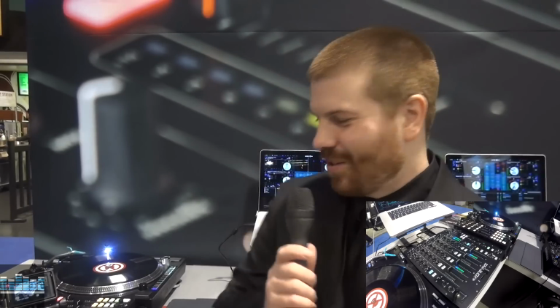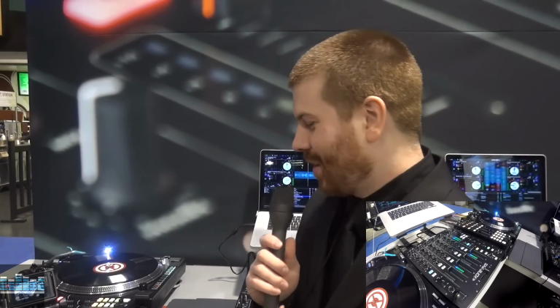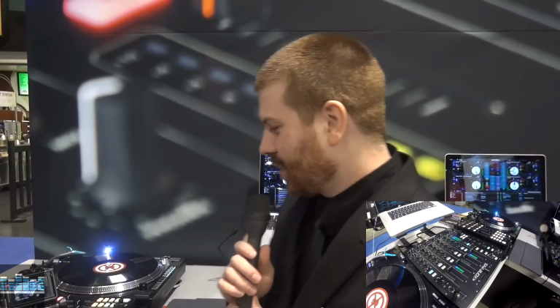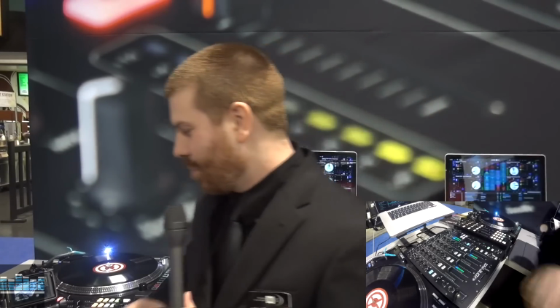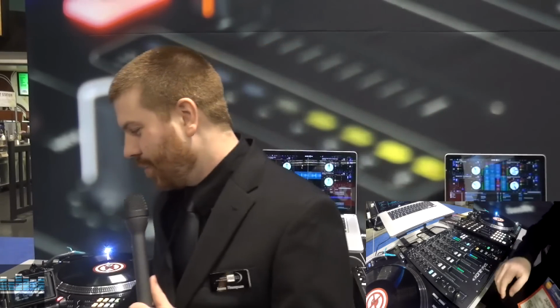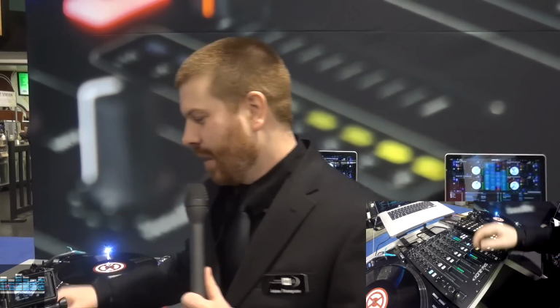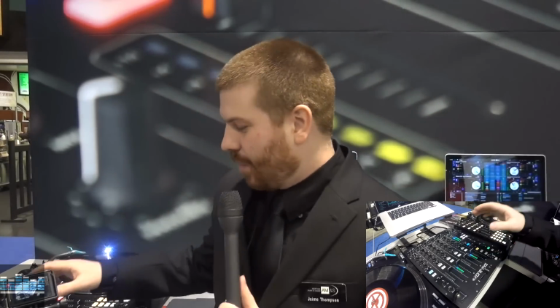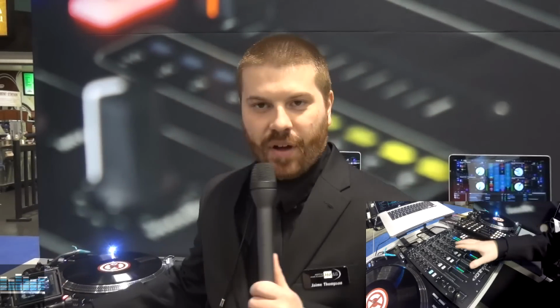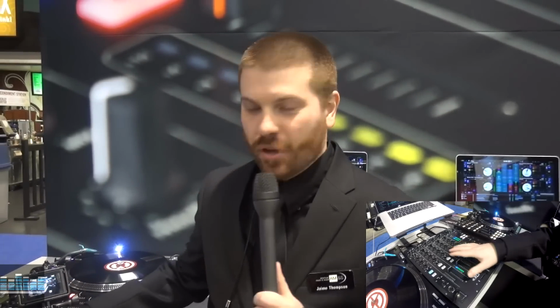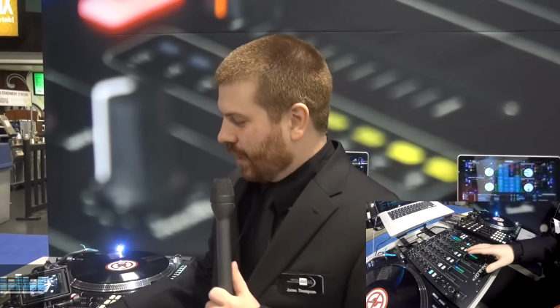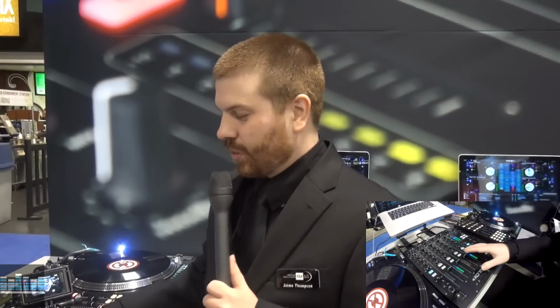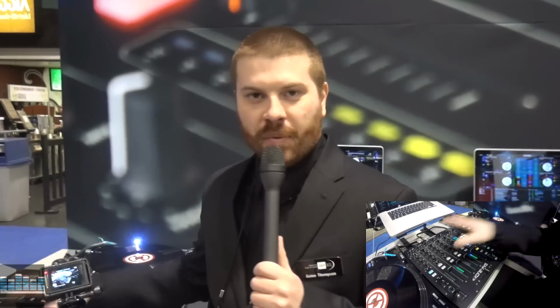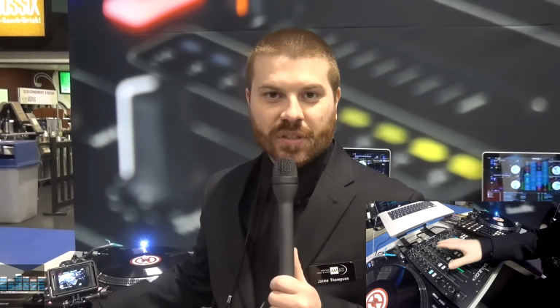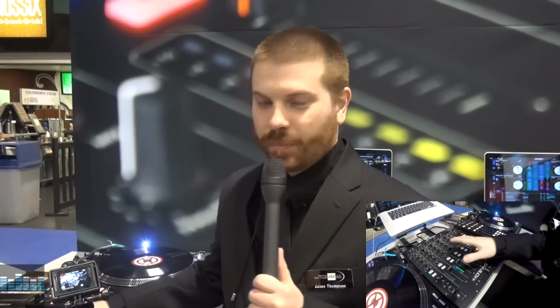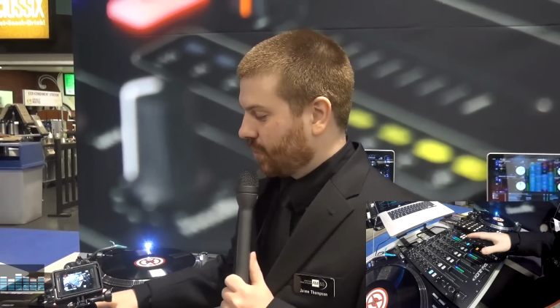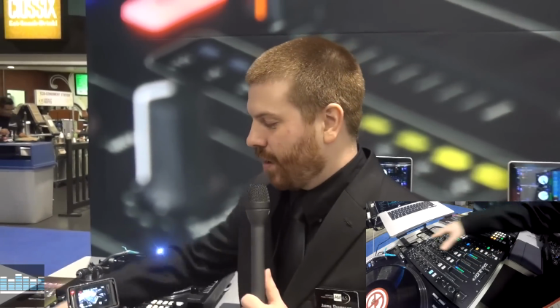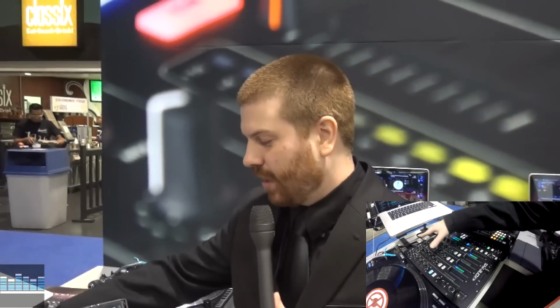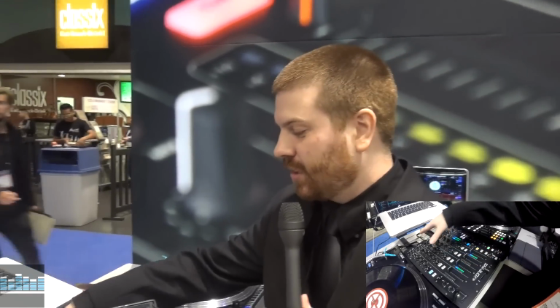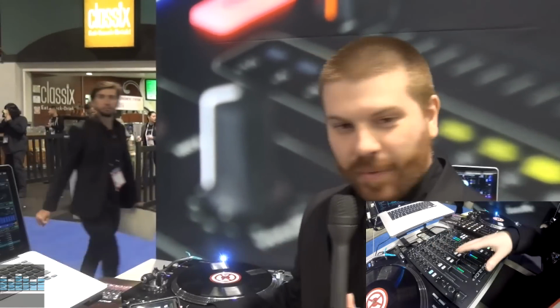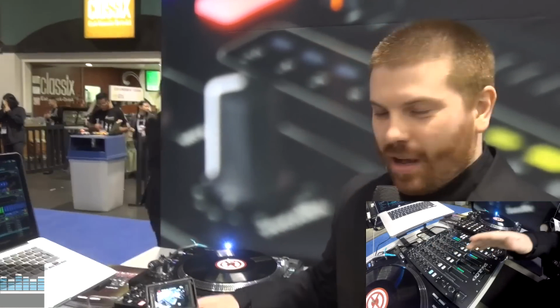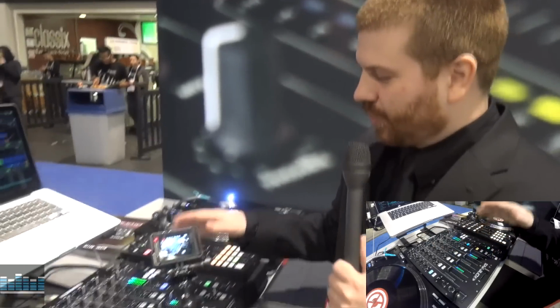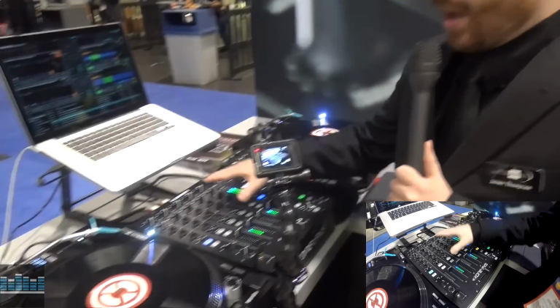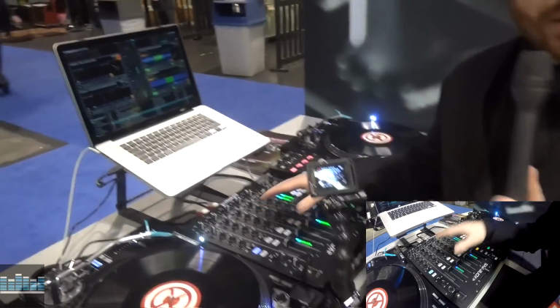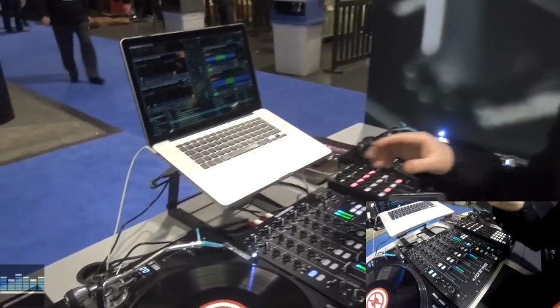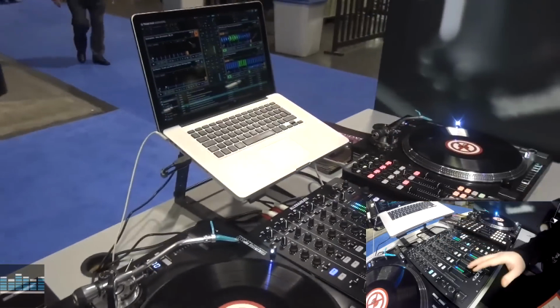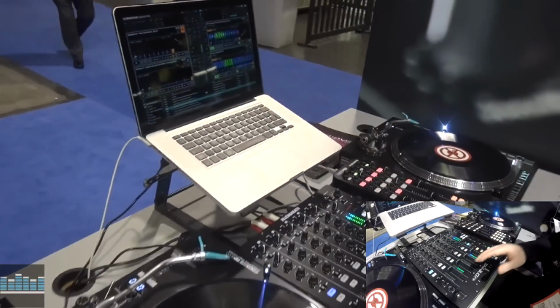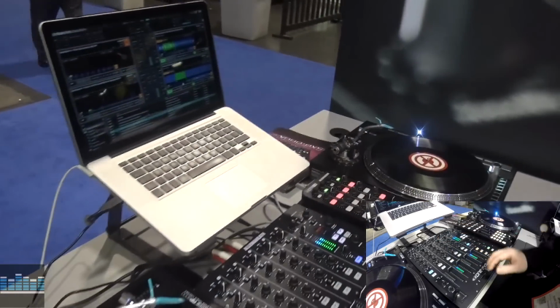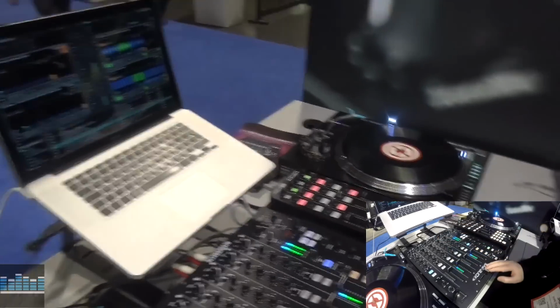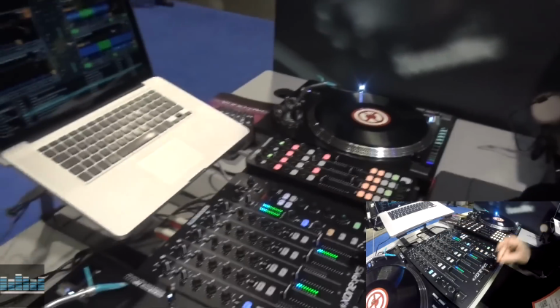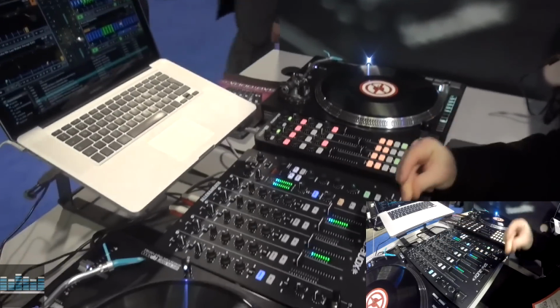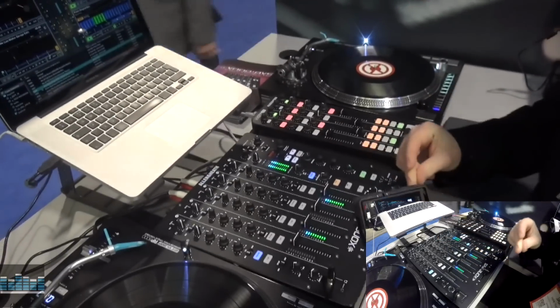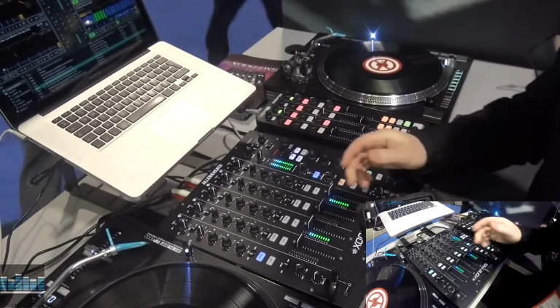Alright, so this is the brand new PX5 from ZONE, it's a performance focused effects mixer. It's set up so you can get on it, learn it very quickly and really get running very fast.